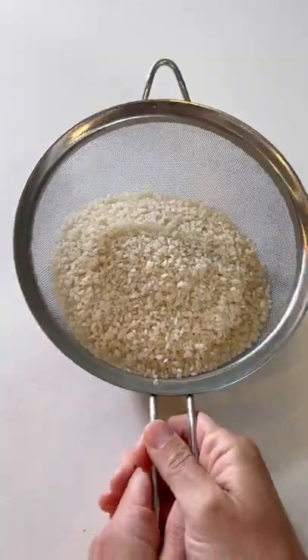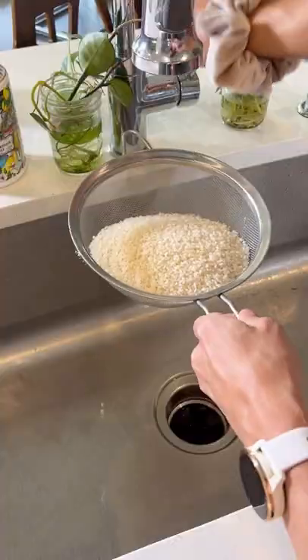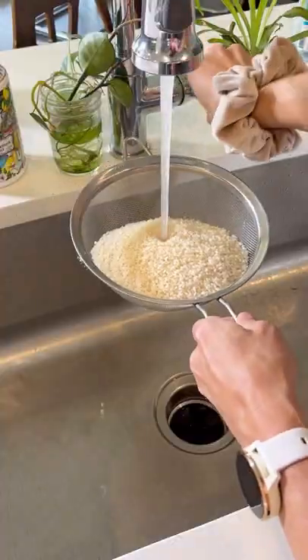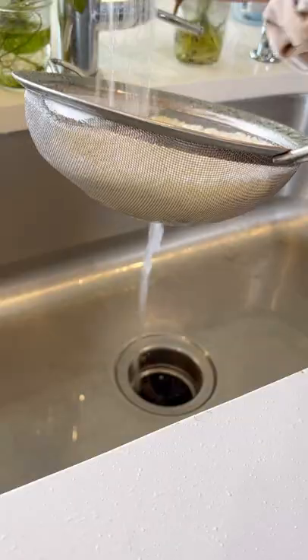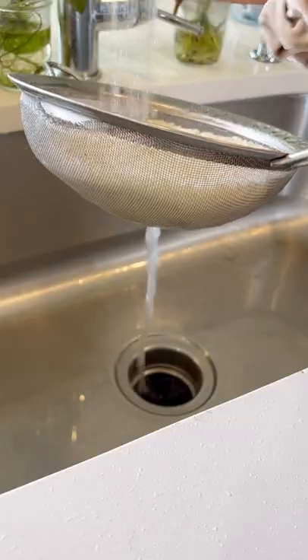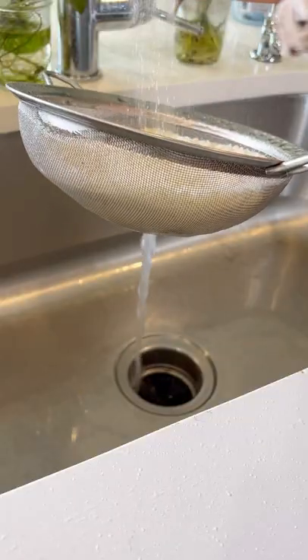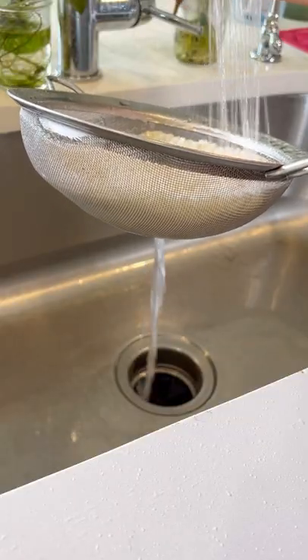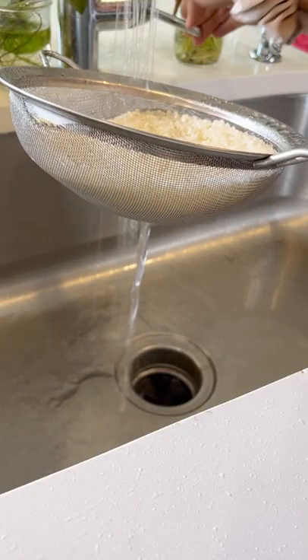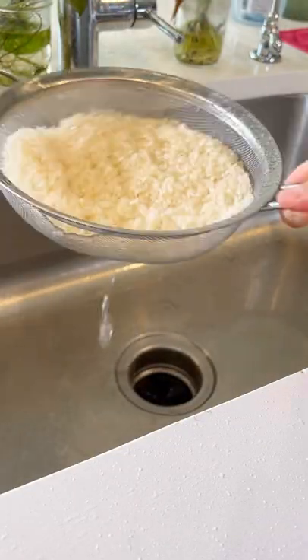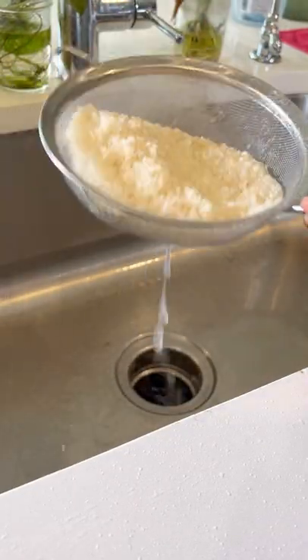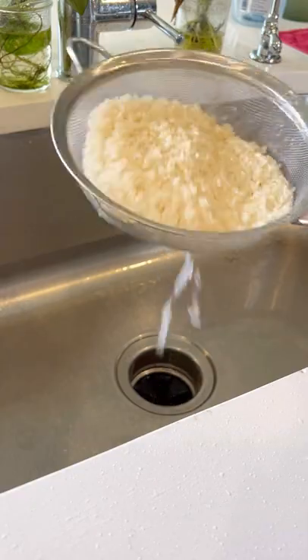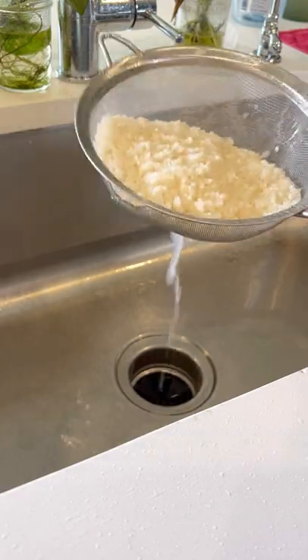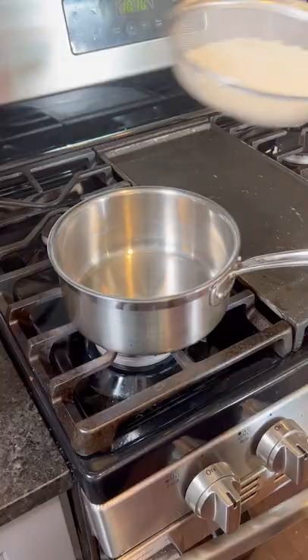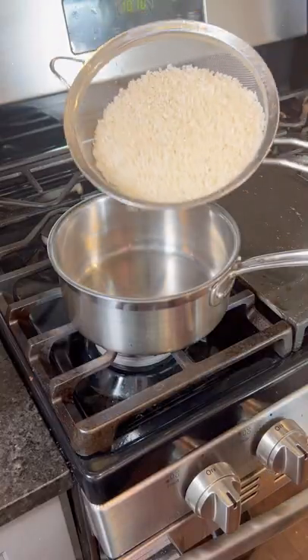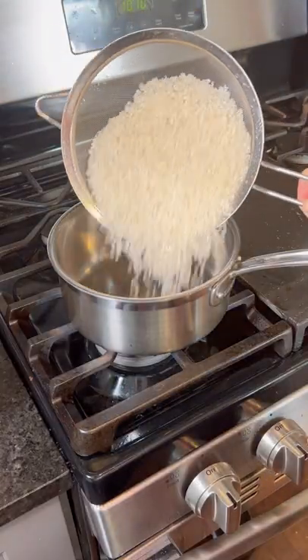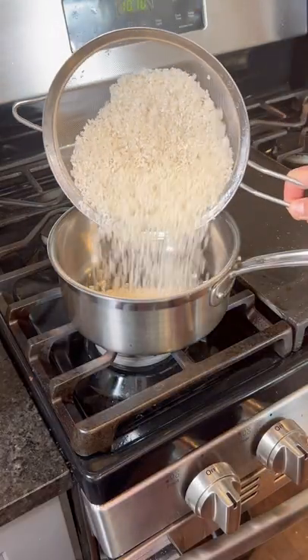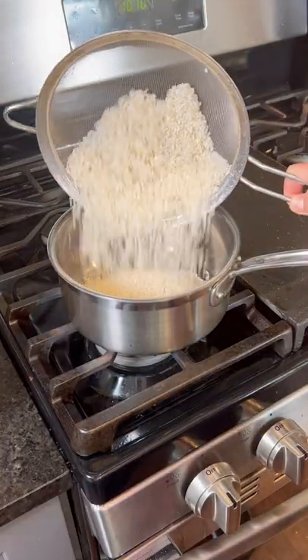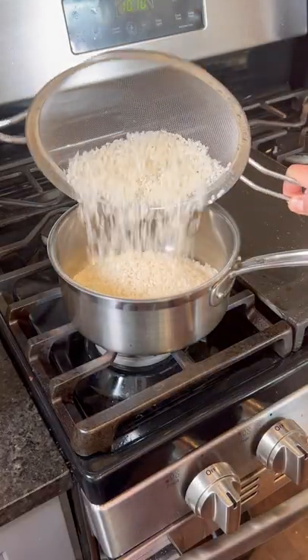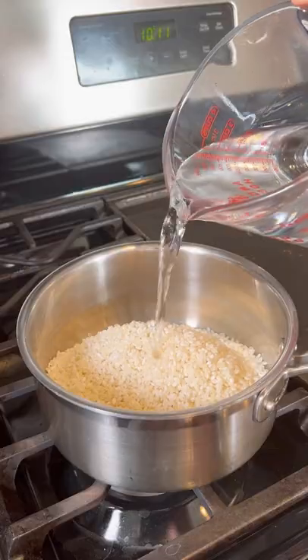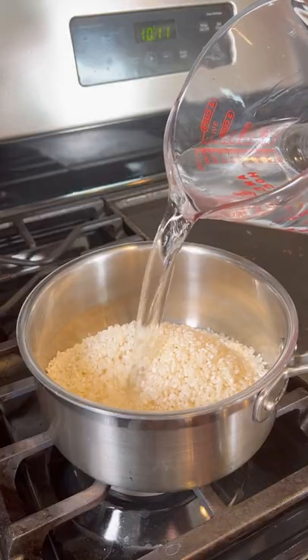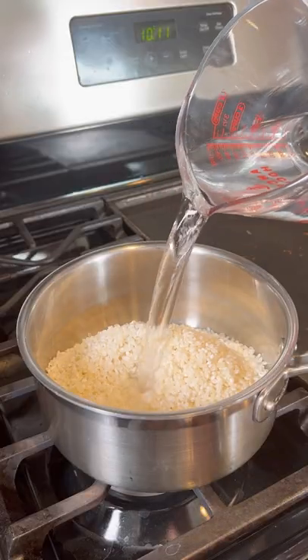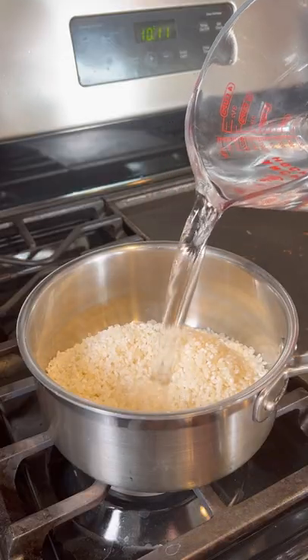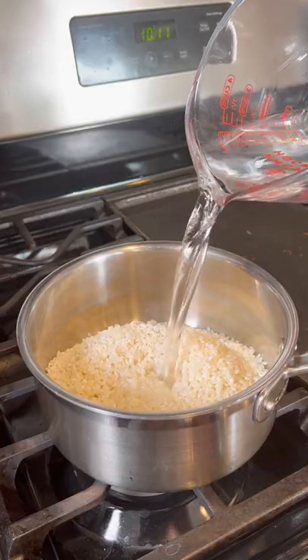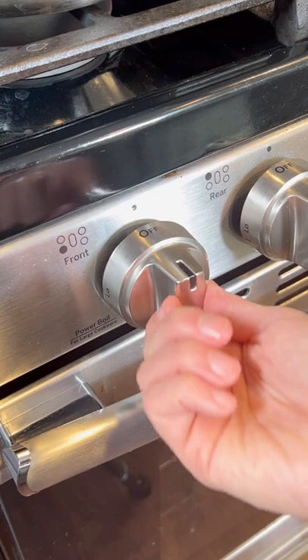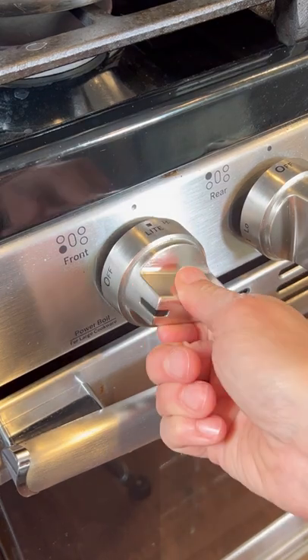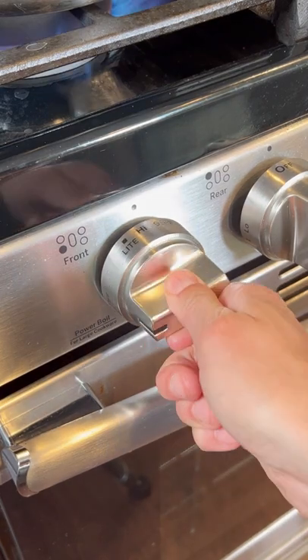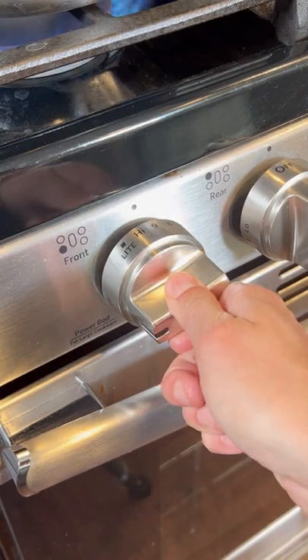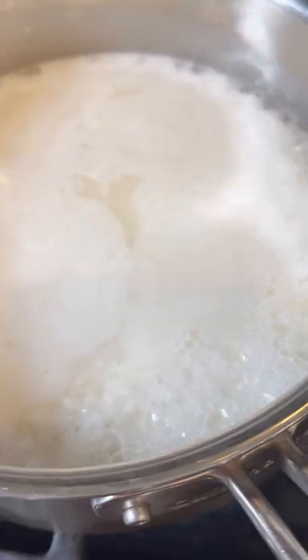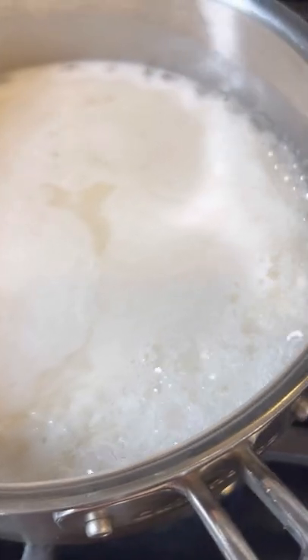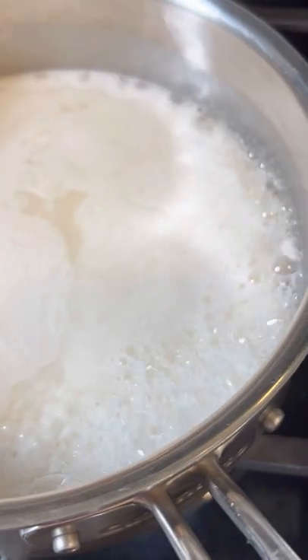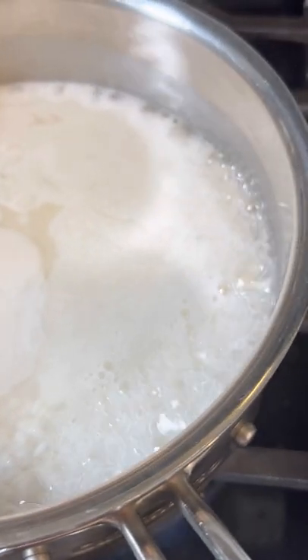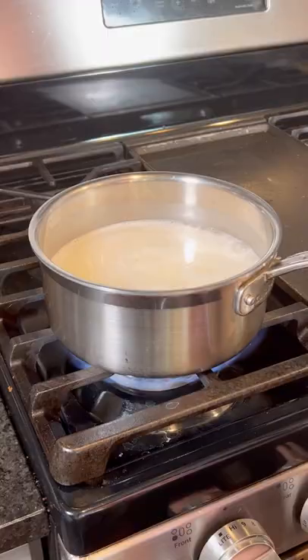Add the rice to a colander and rinse it under cold running water. This is super important to get off all of that excess starch. Then place it in a medium-sized saucepan along with two and a half cups of water.